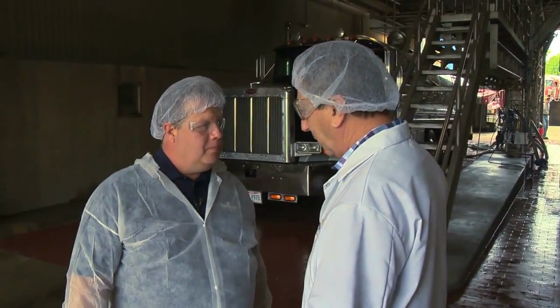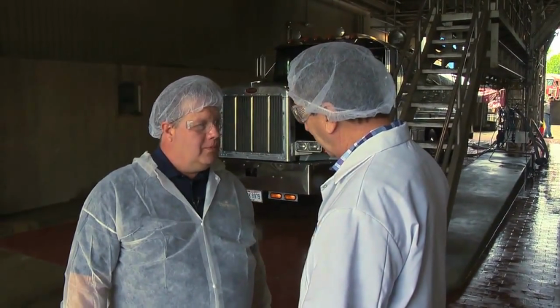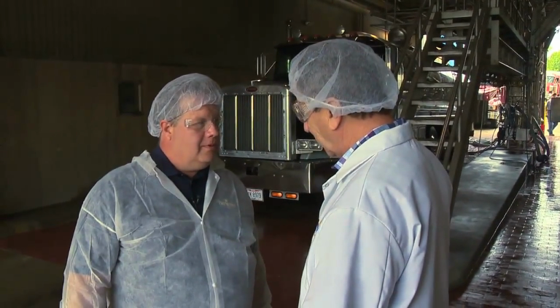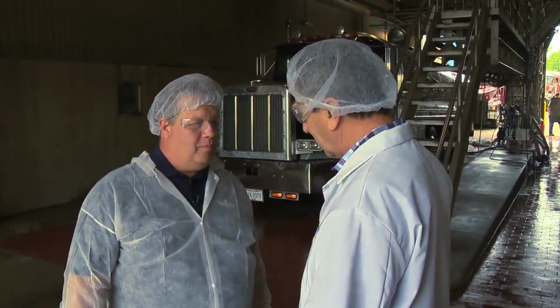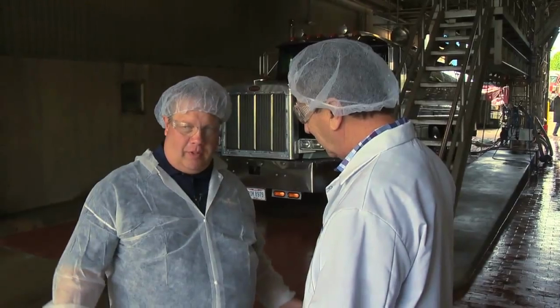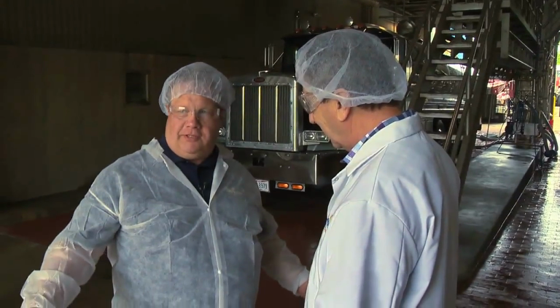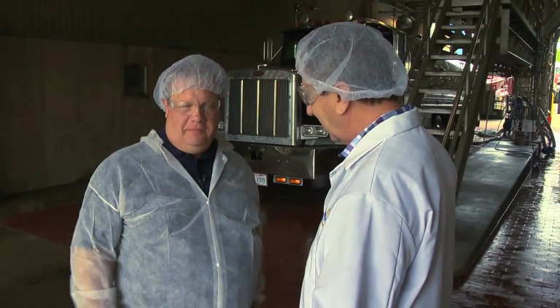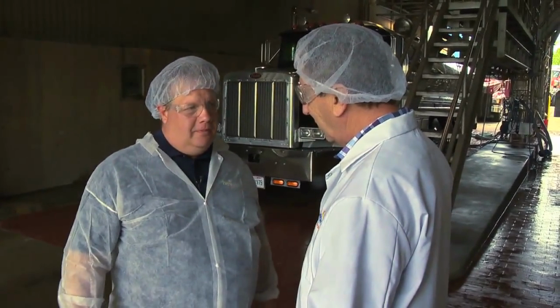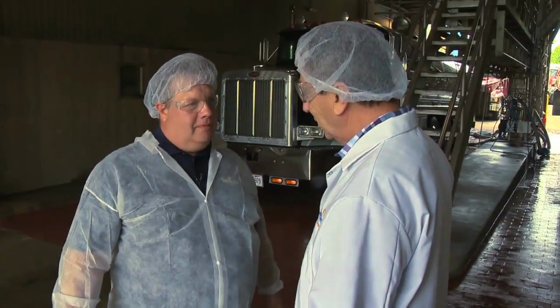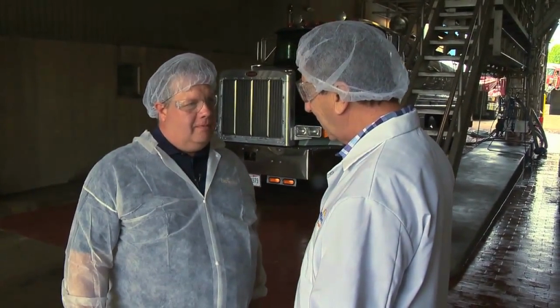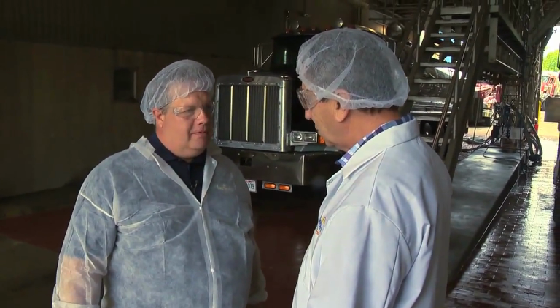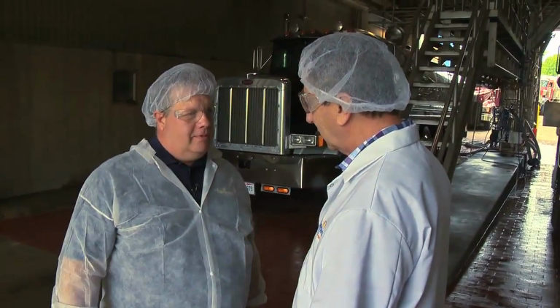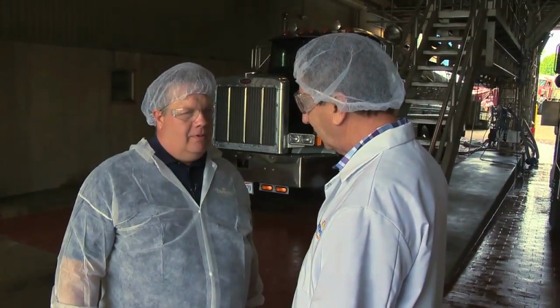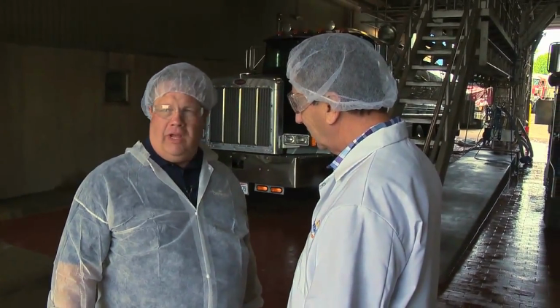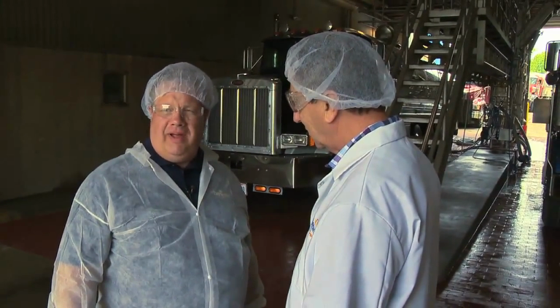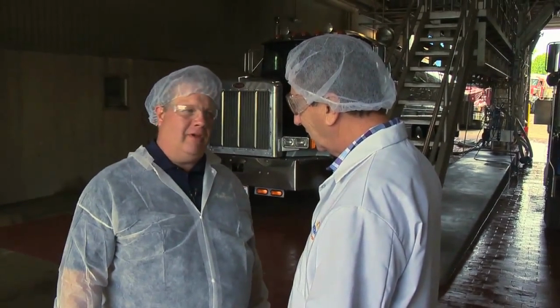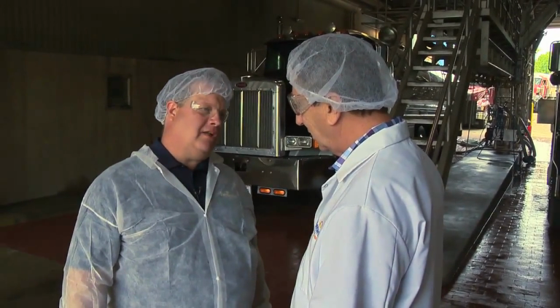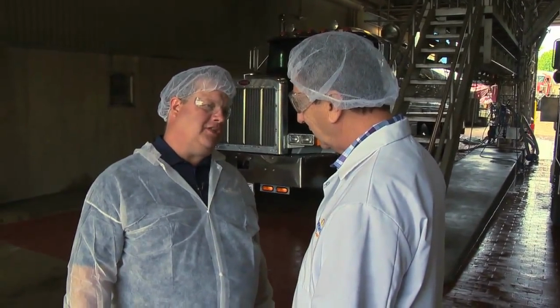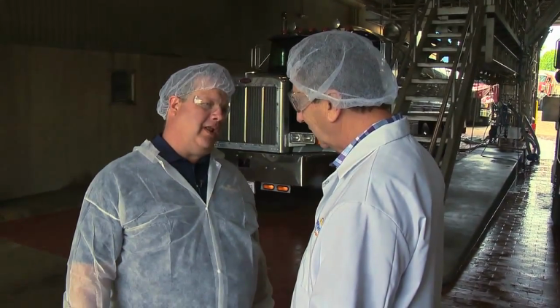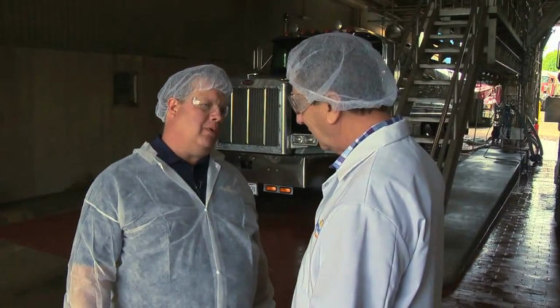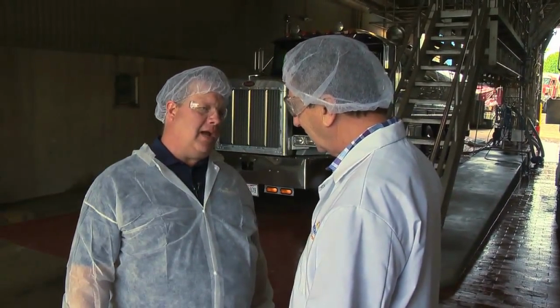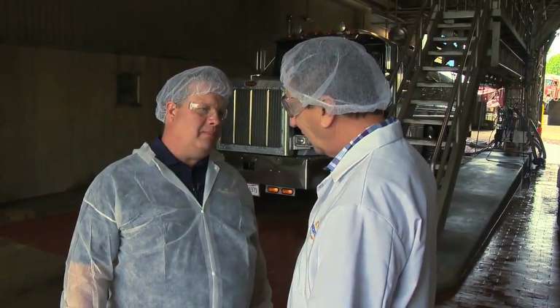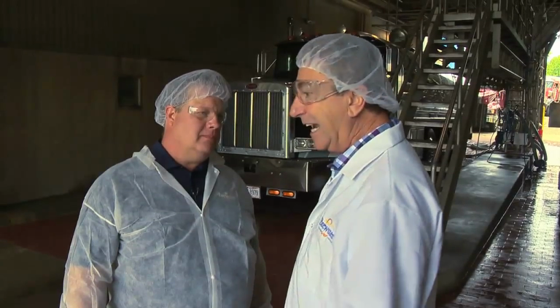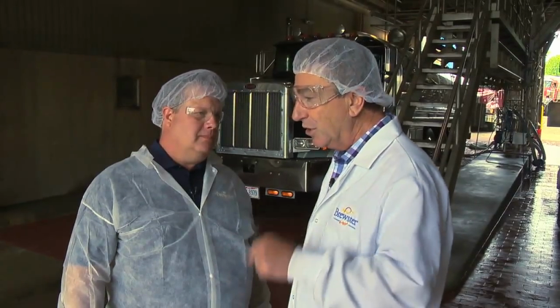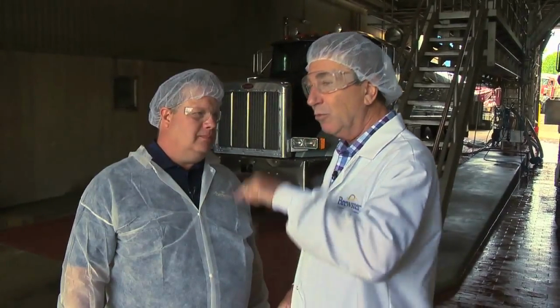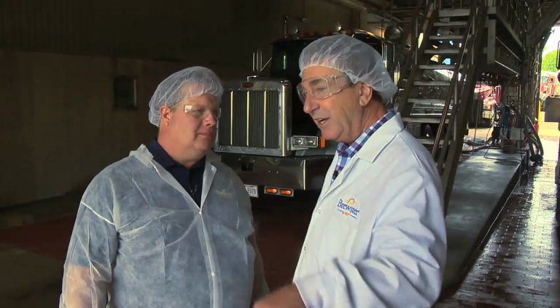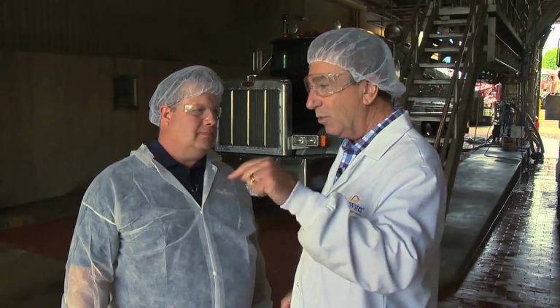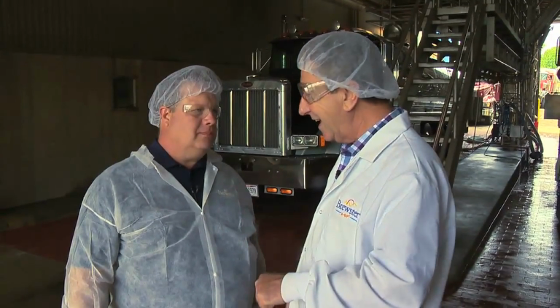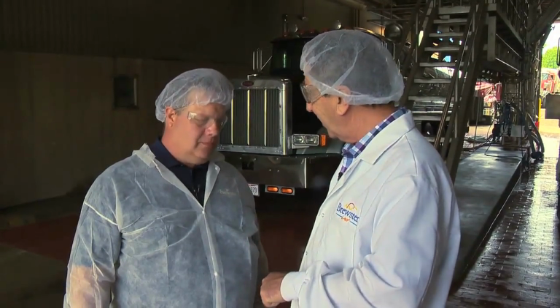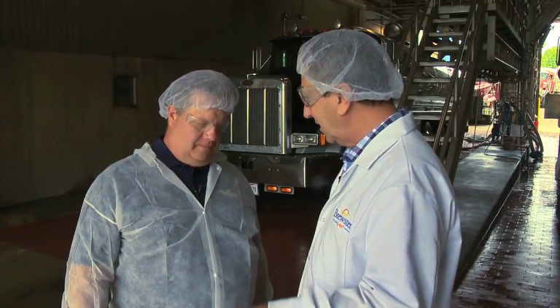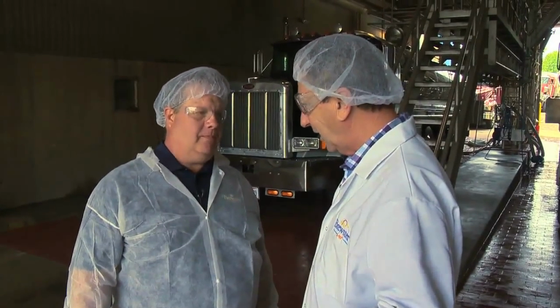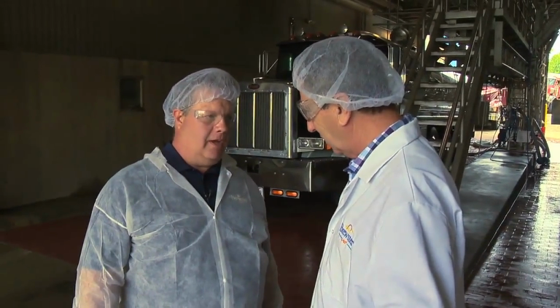Big place. How many millions of pounds of cheese? We've got about 8 million pounds of cheese on hand at any one time — 8 million right here, every day.